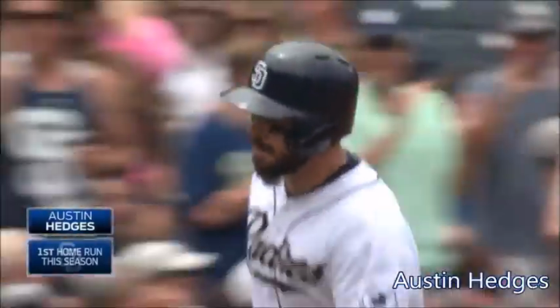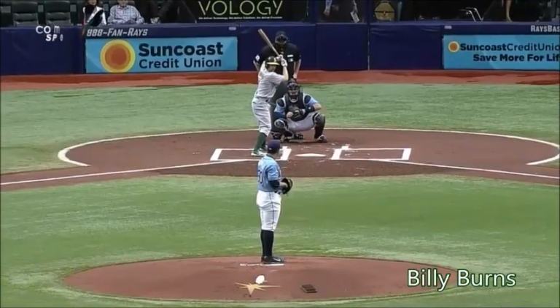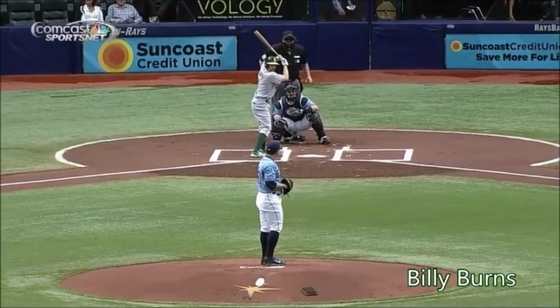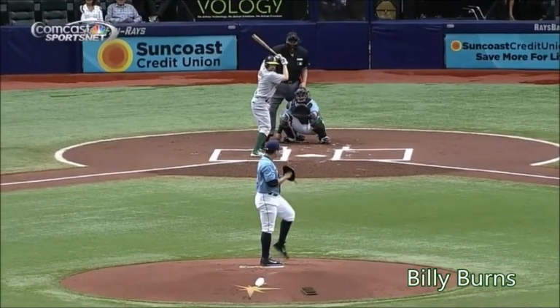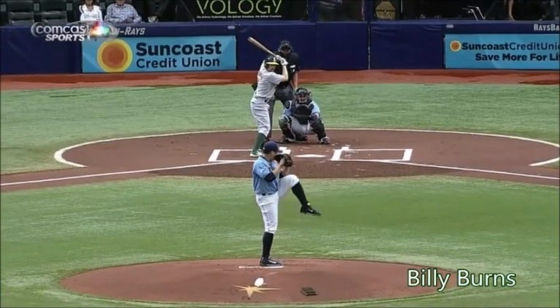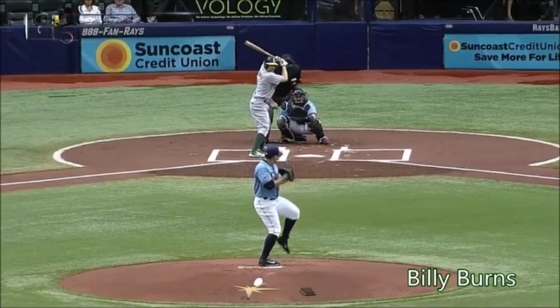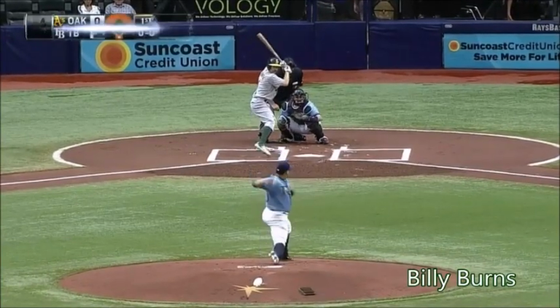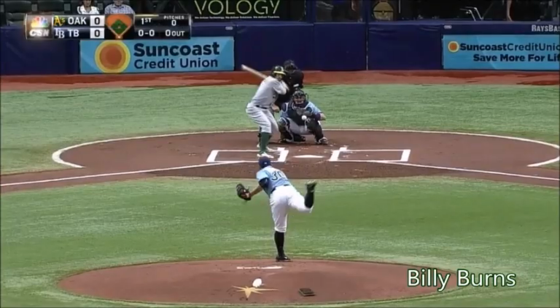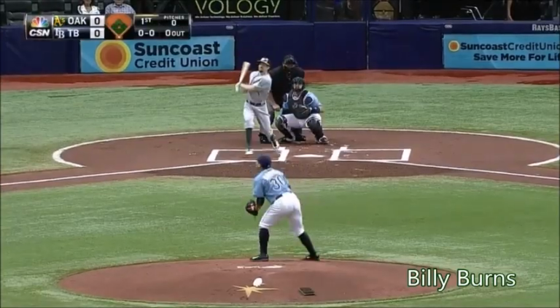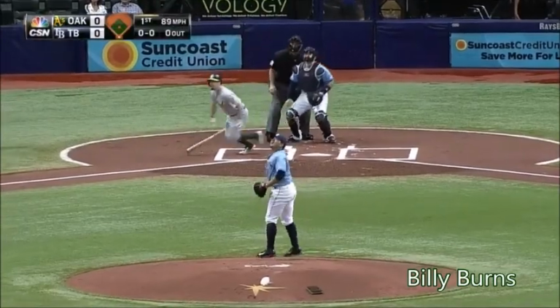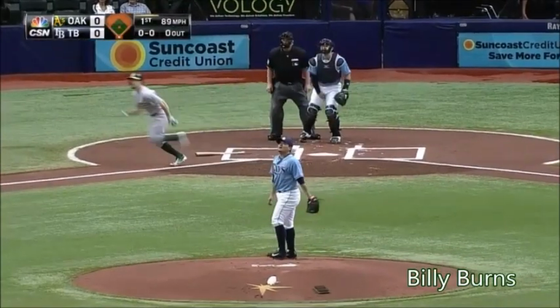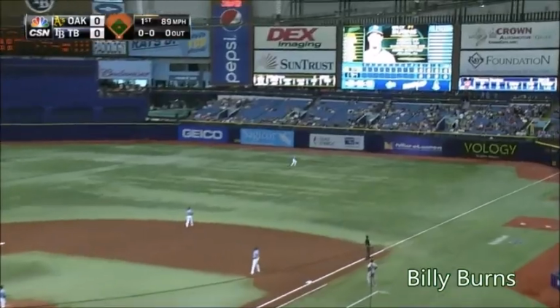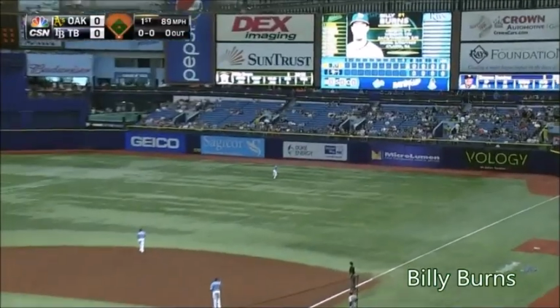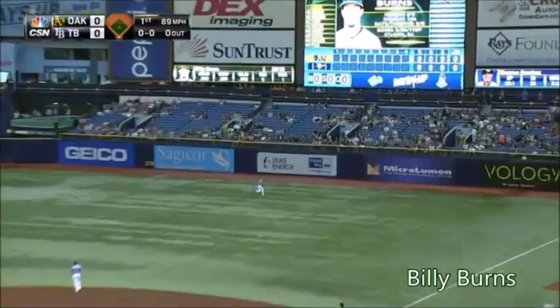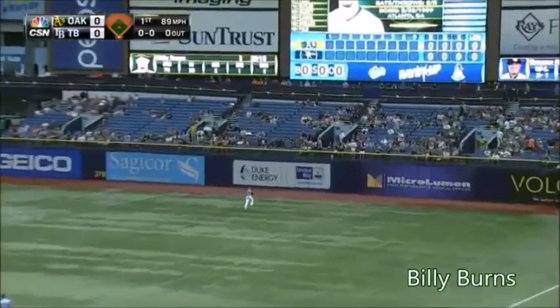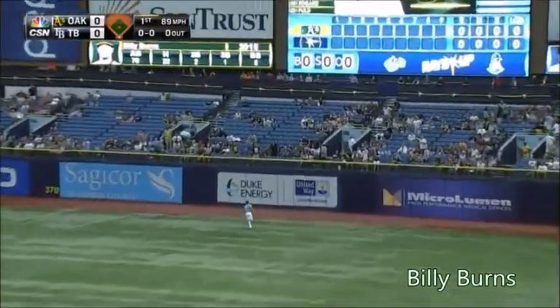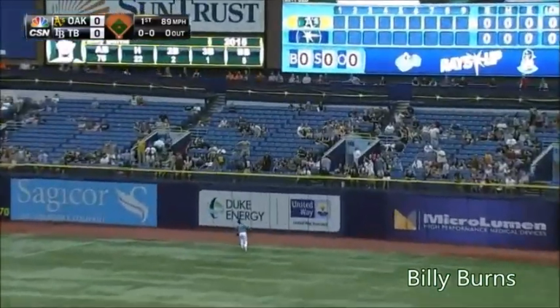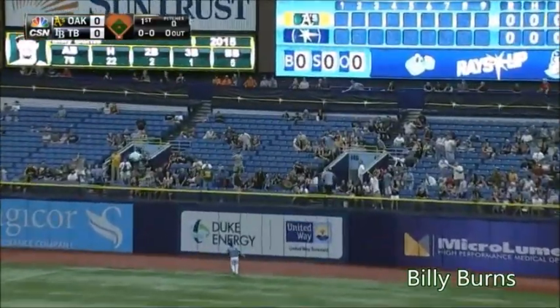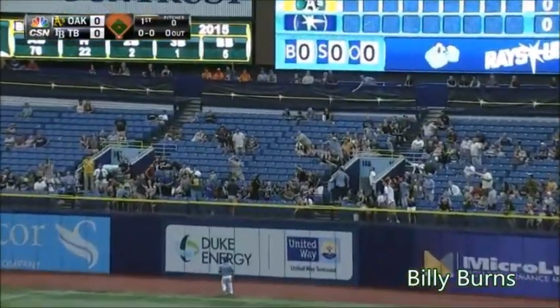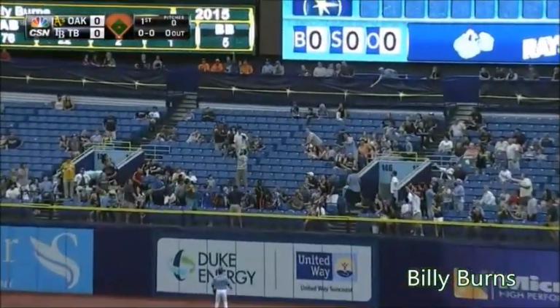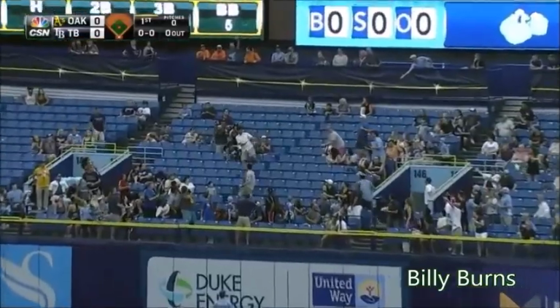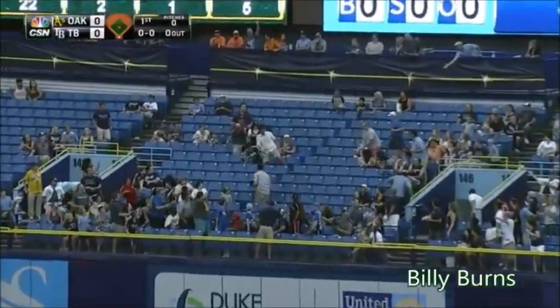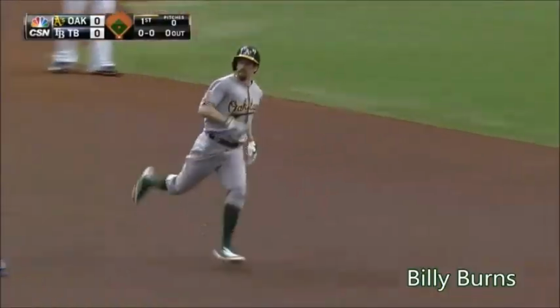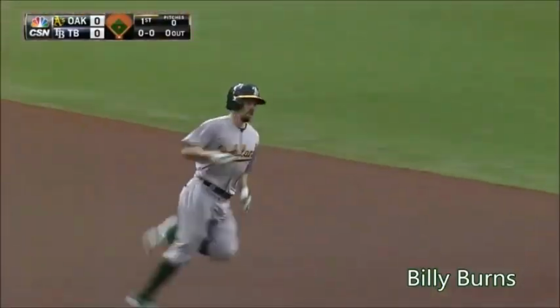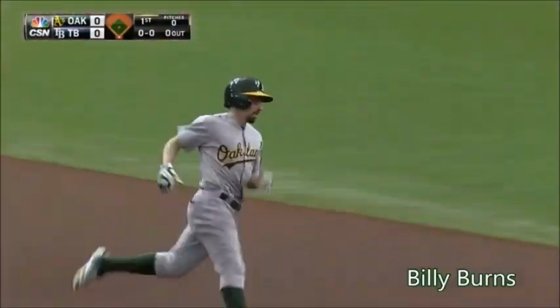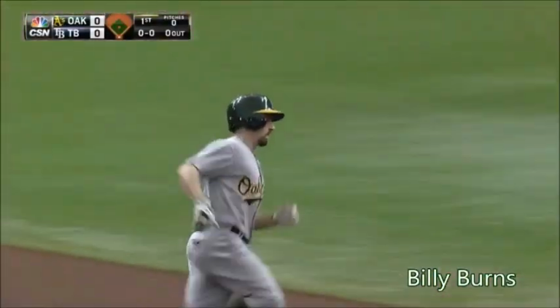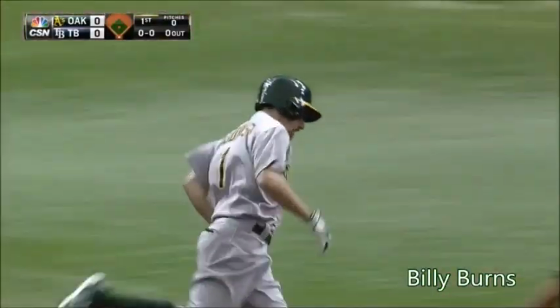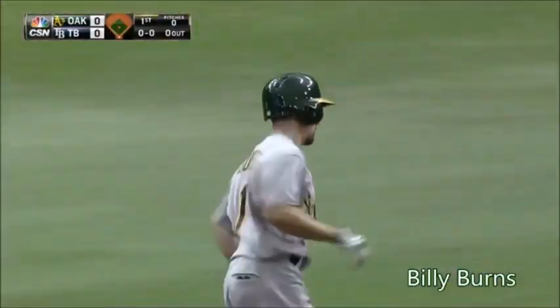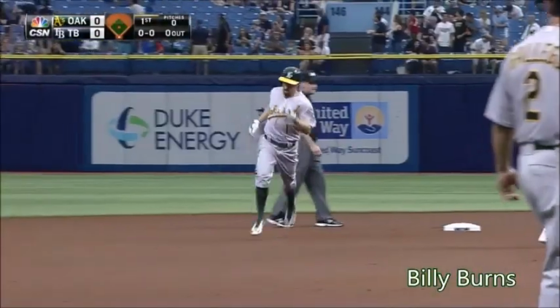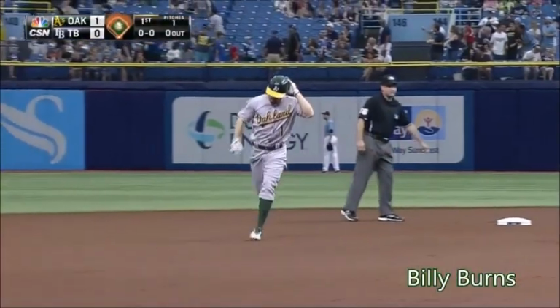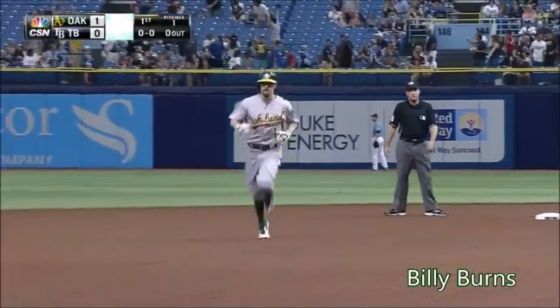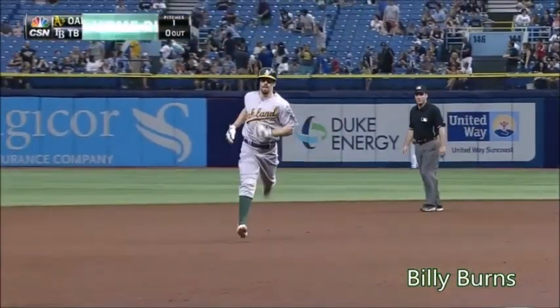See what happens today as Erasmo Ramirez kicks in the first pitch of the game. He's hit high in the air to right field. Sousa's going back. And that baby is gone. Billy Burns with a home run on the first pitch of the game.